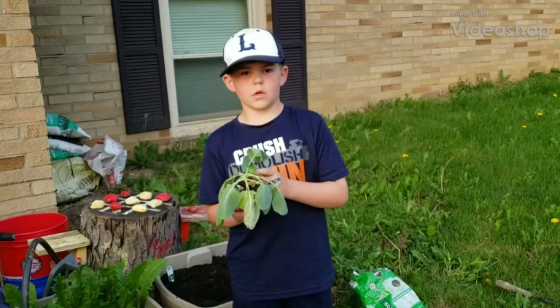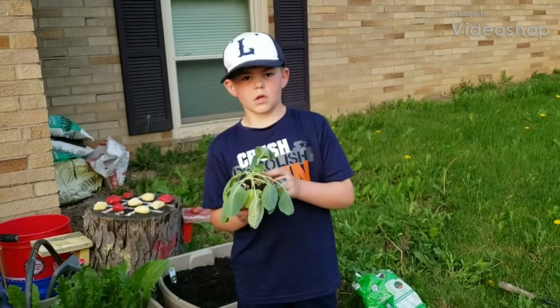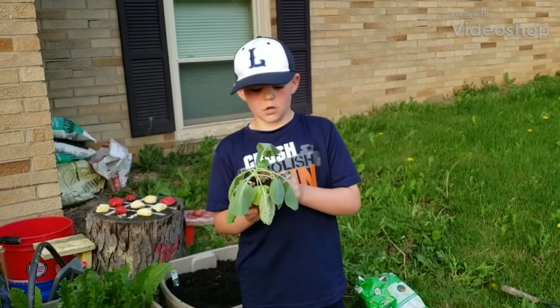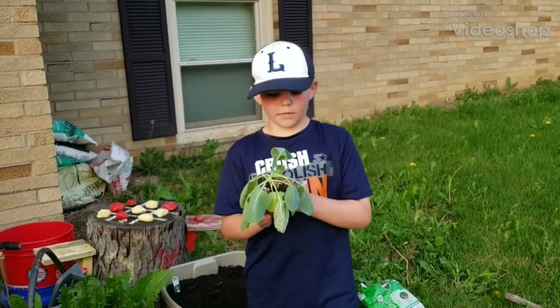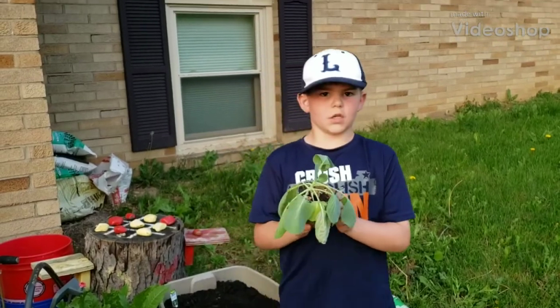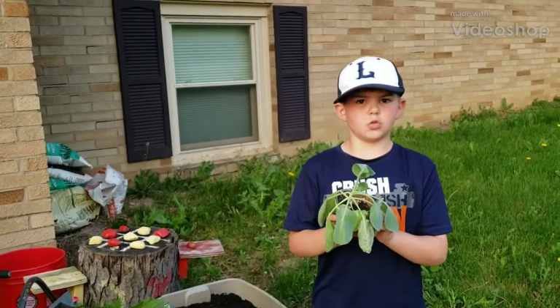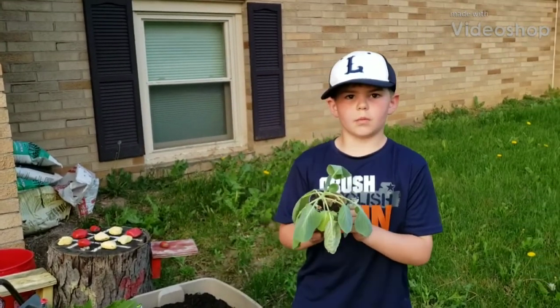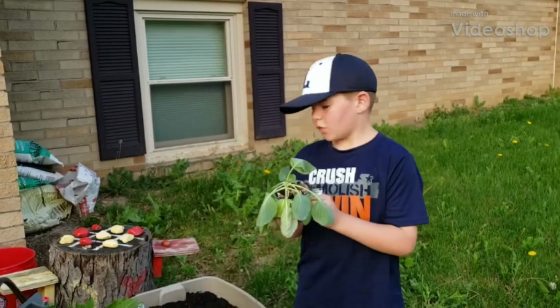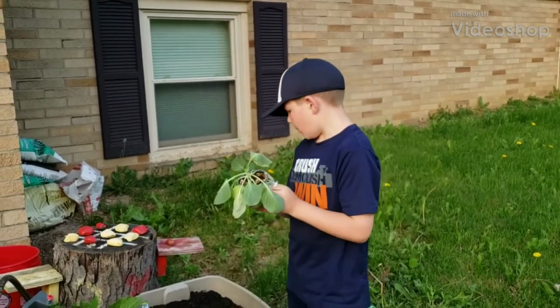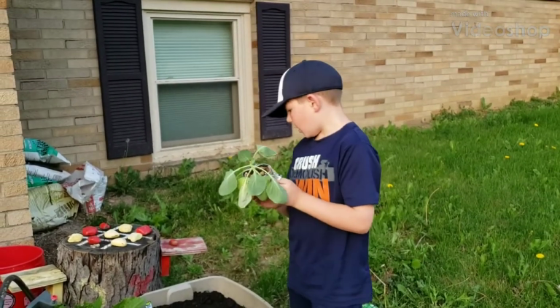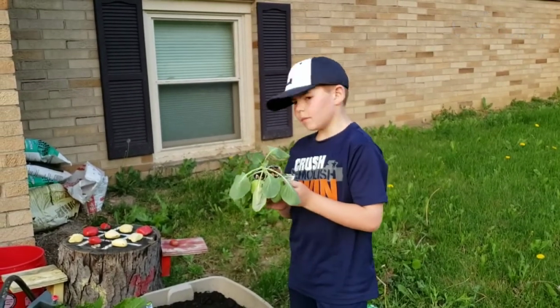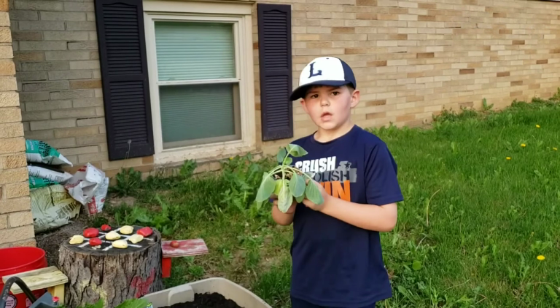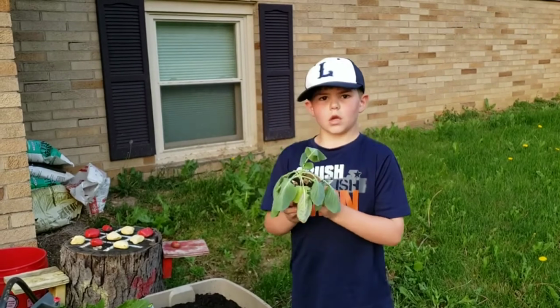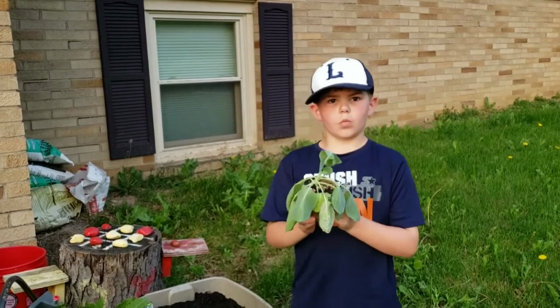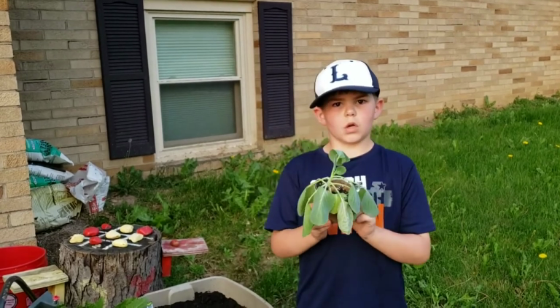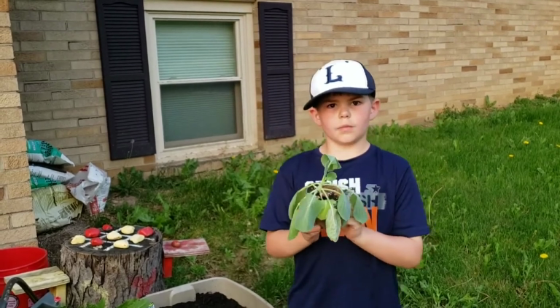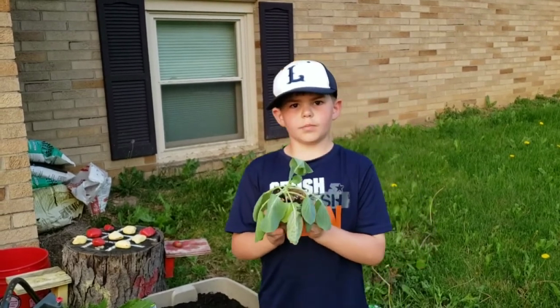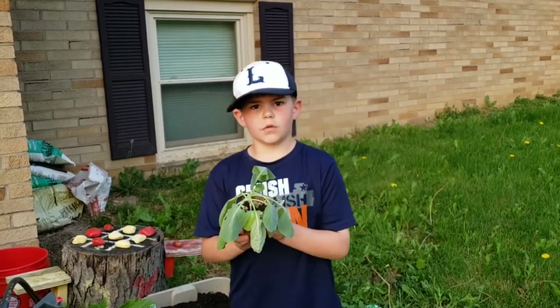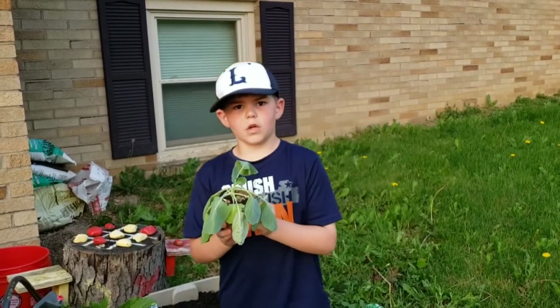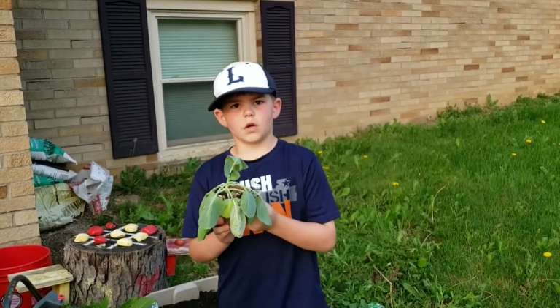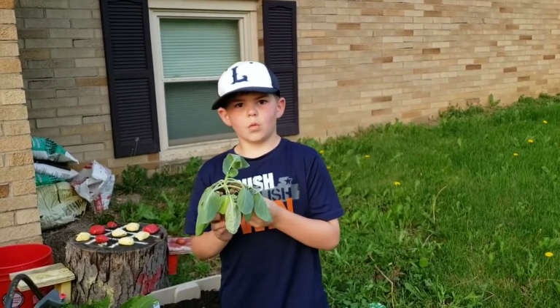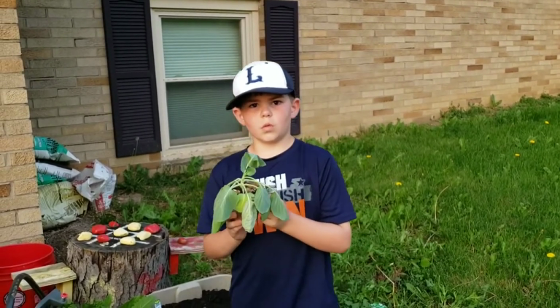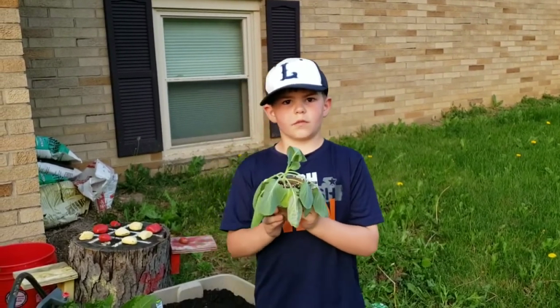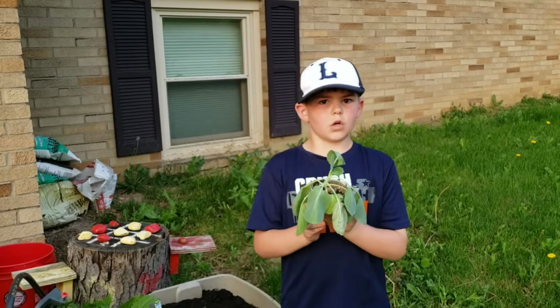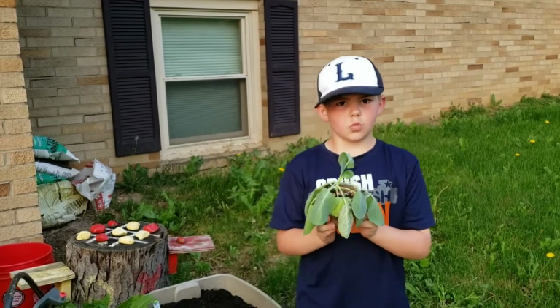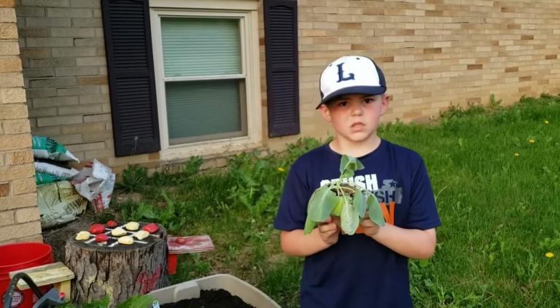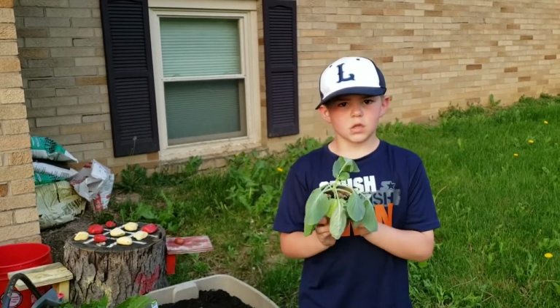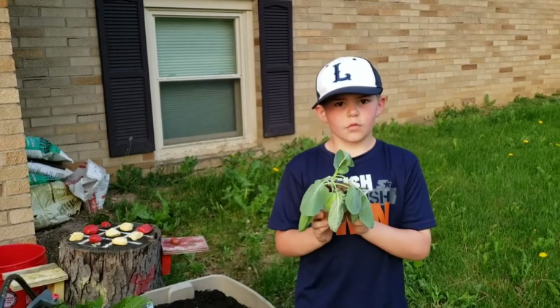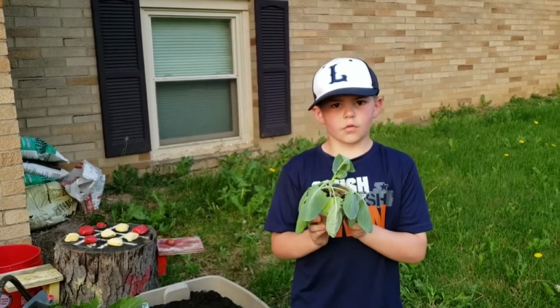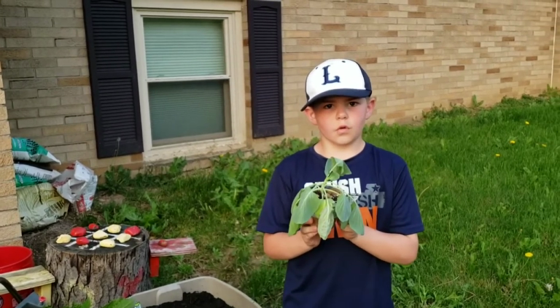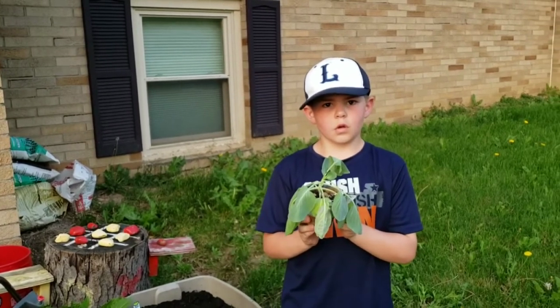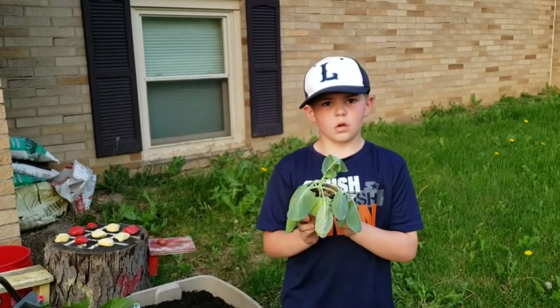Hey guys, I've got my school cabbage from Bonnie, and we're going to update videos once every one or two weeks, seeing how it's growing and all.